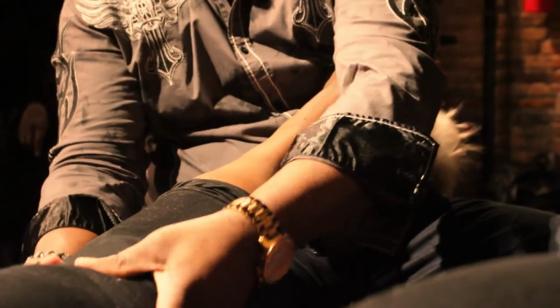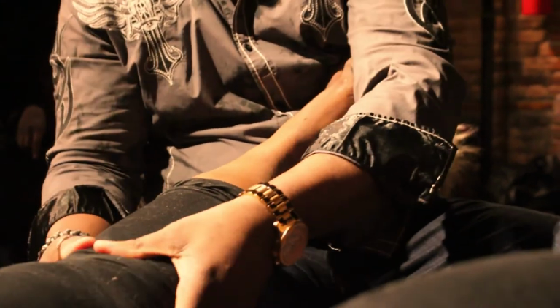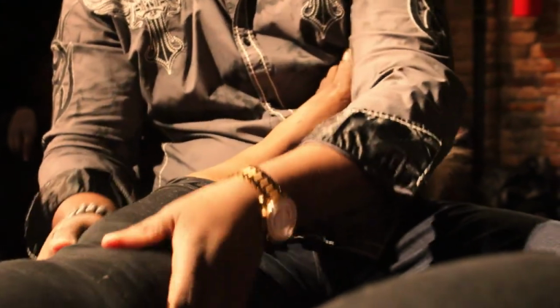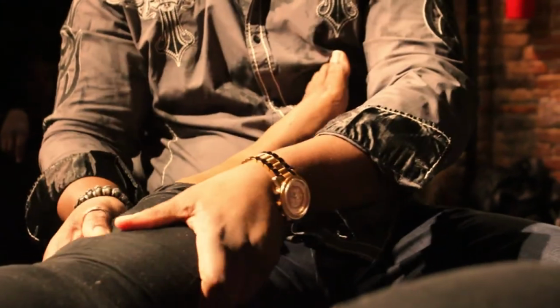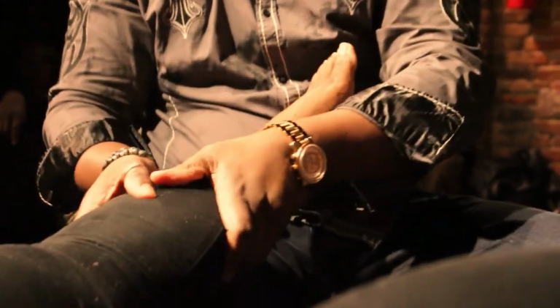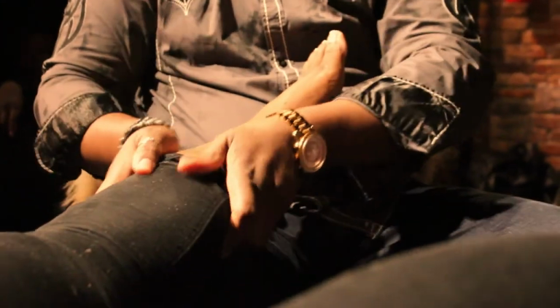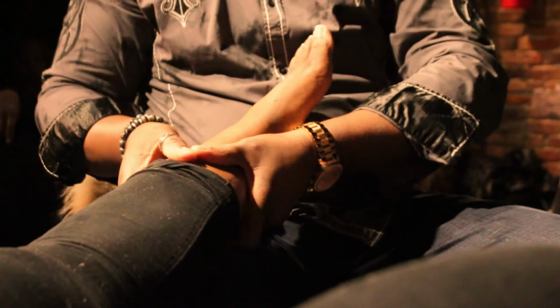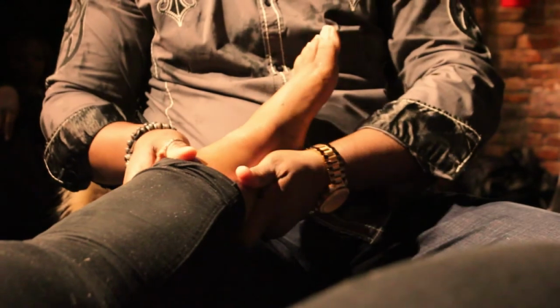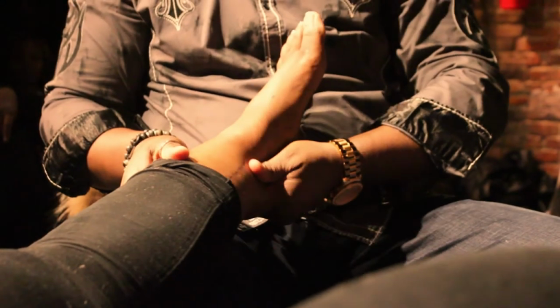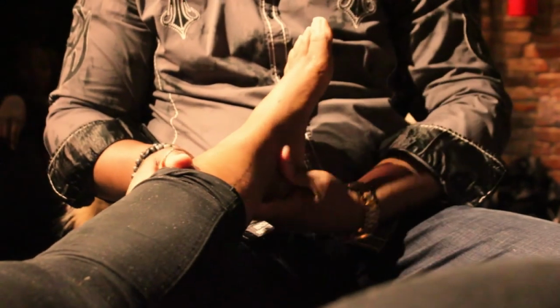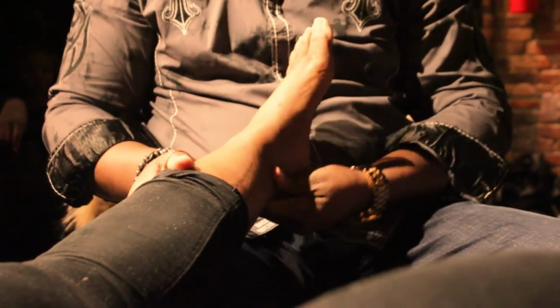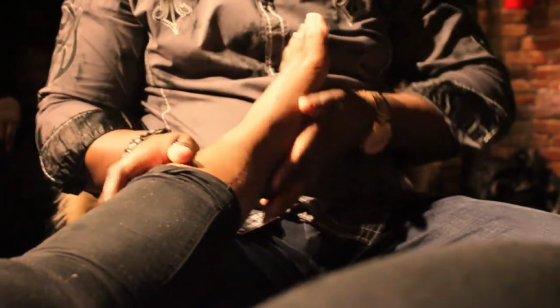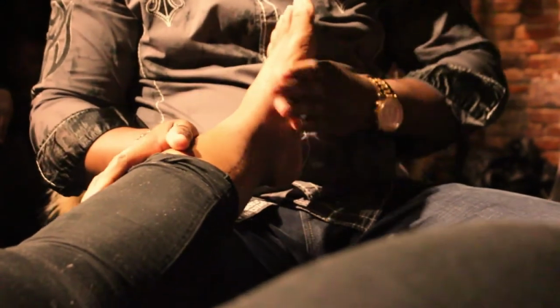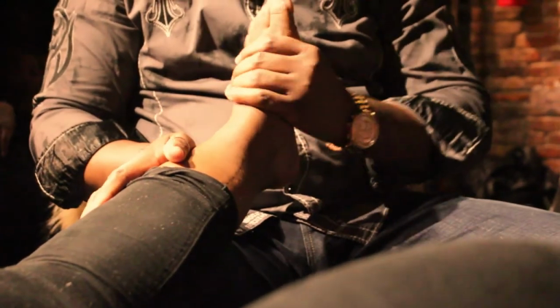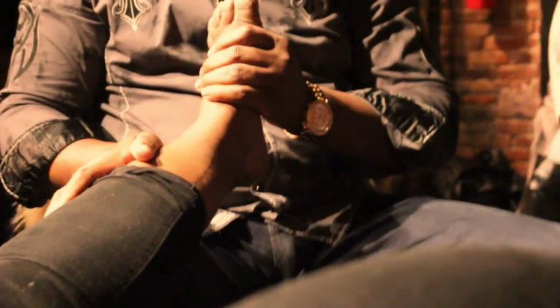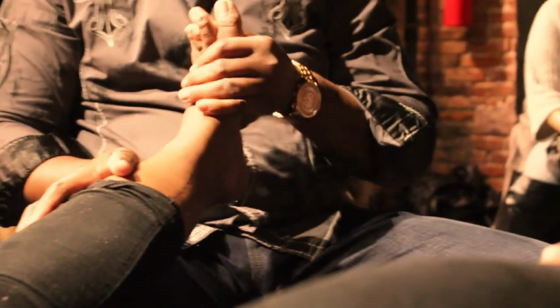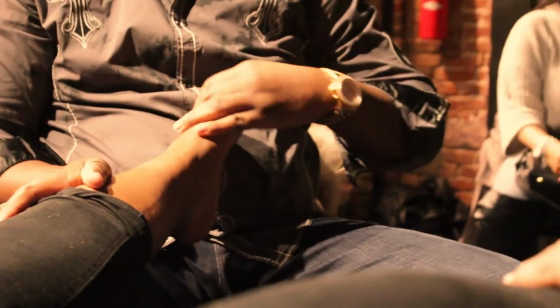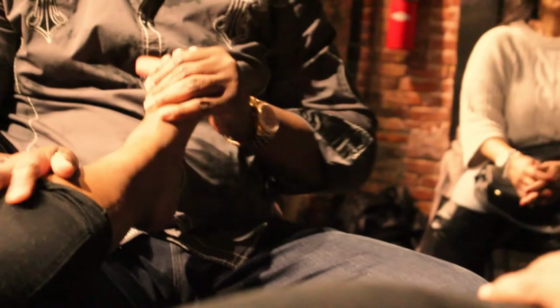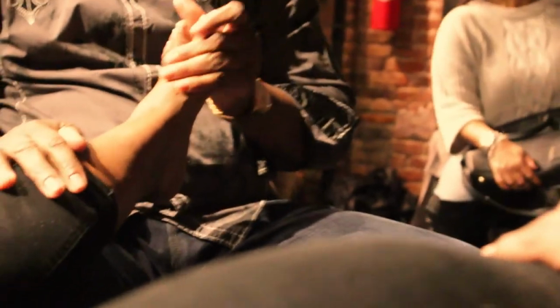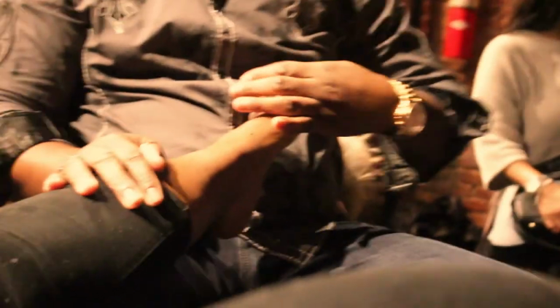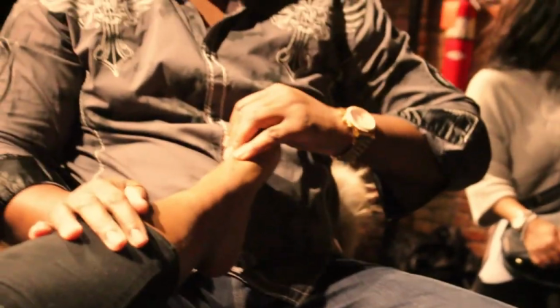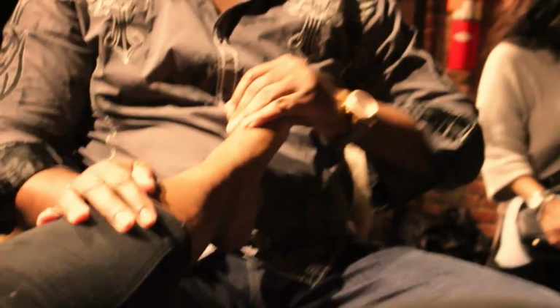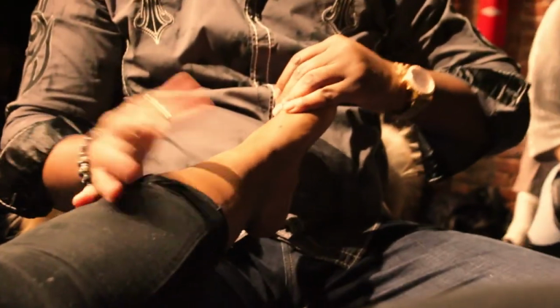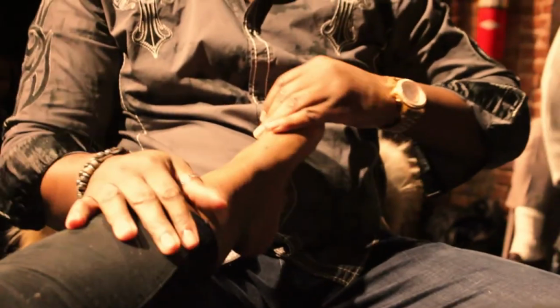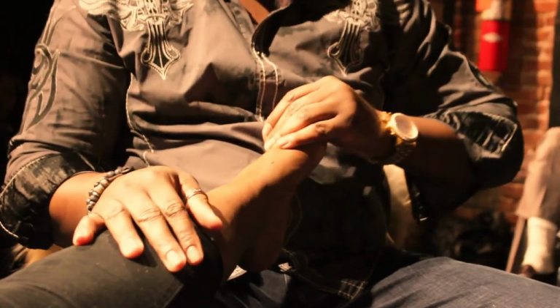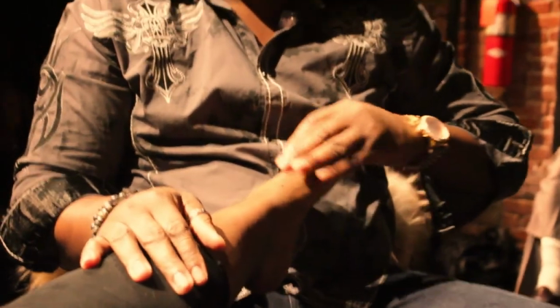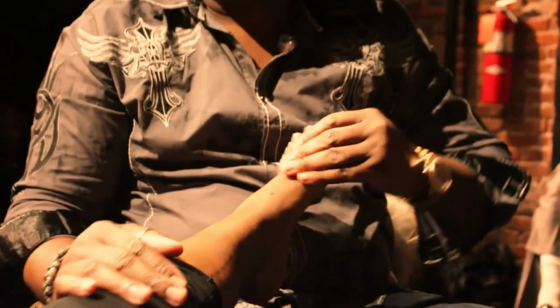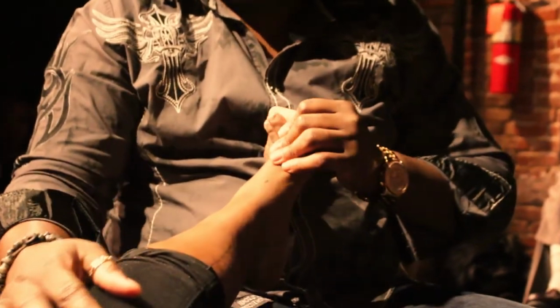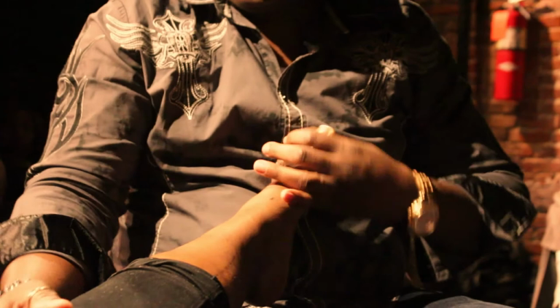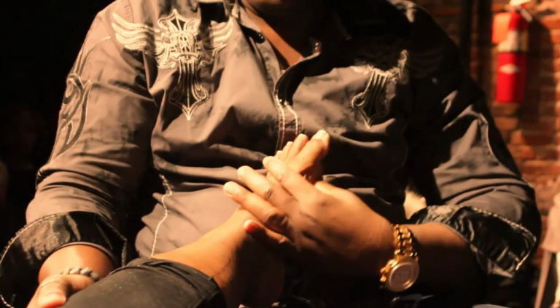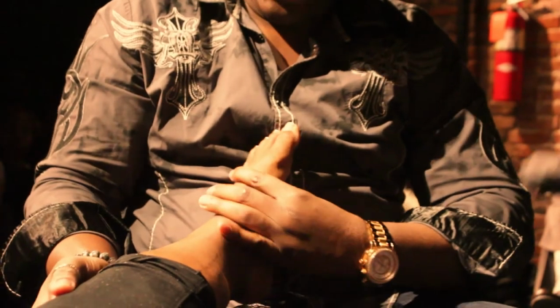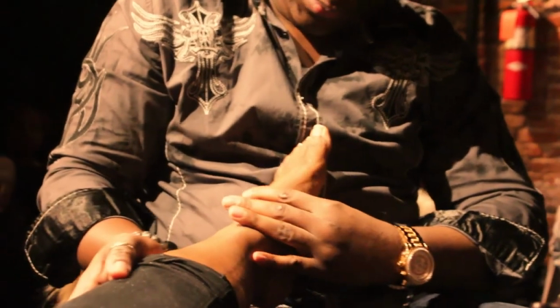For brothers, if you're stroking, if you're touching a woman, think about it like you're touching yourself. Do you want that touch to last for a long time? Do you want that stroke to last for a long time? Or do you want it to be over in five minutes? And the same thing for sisters.